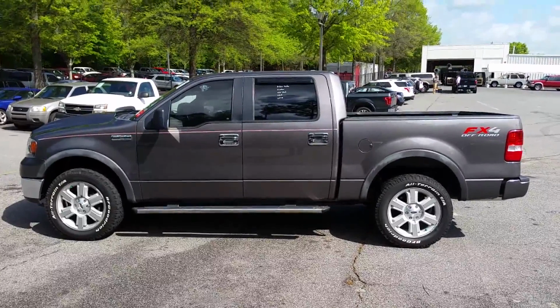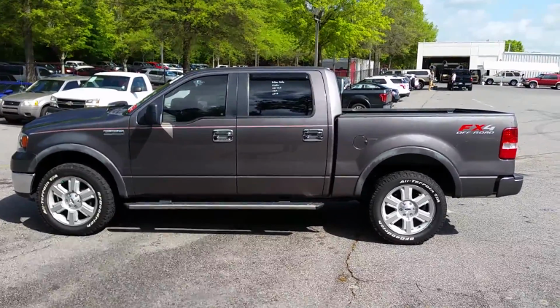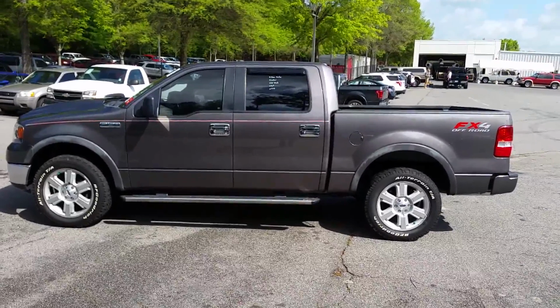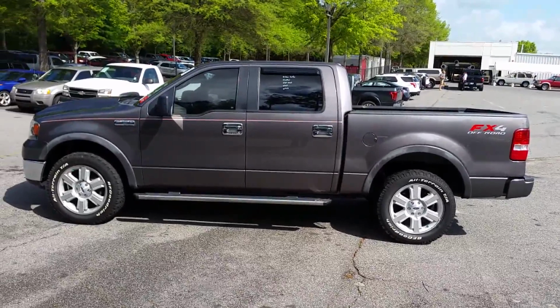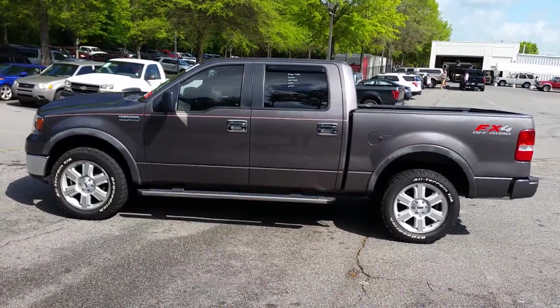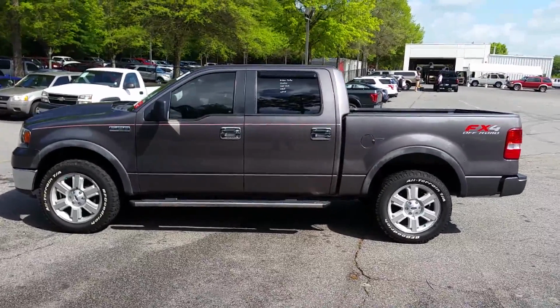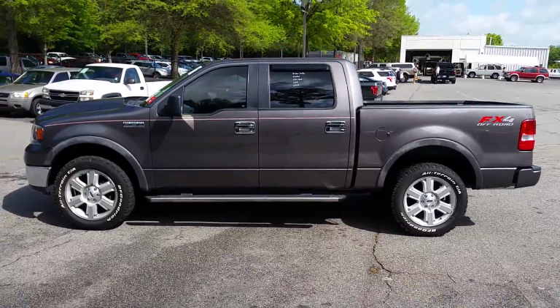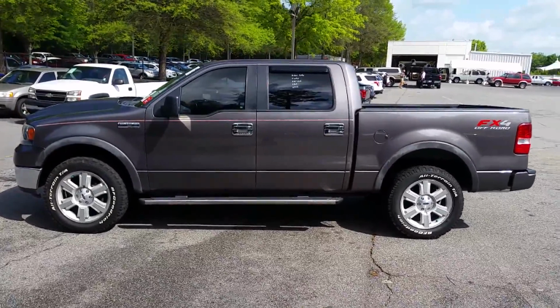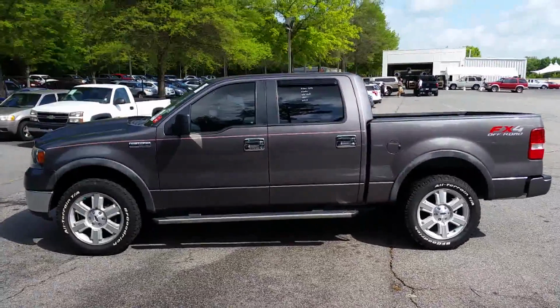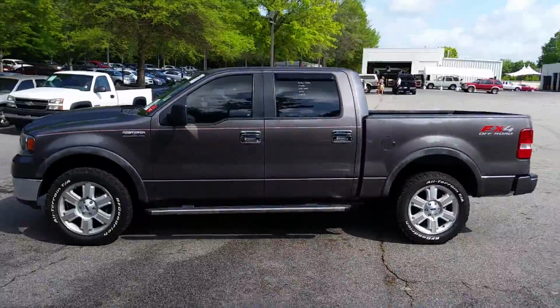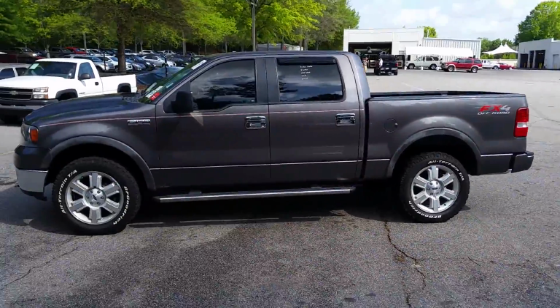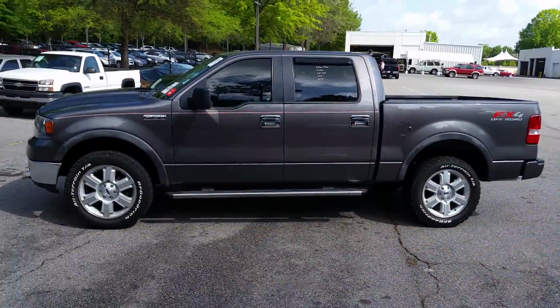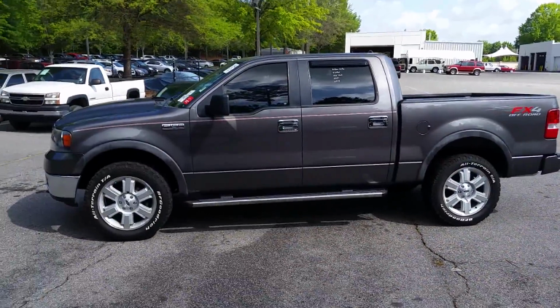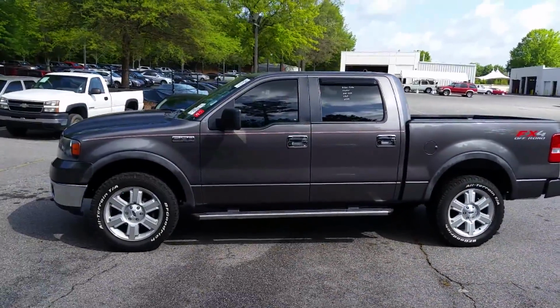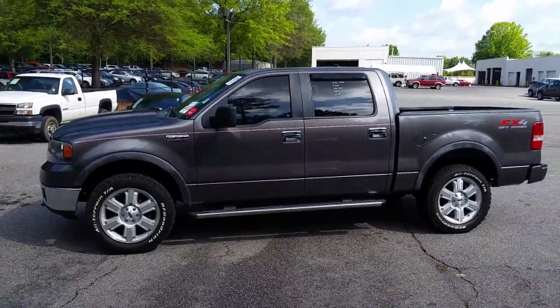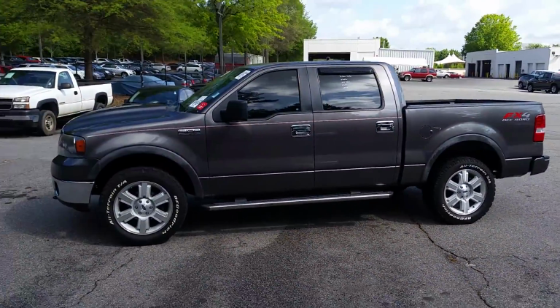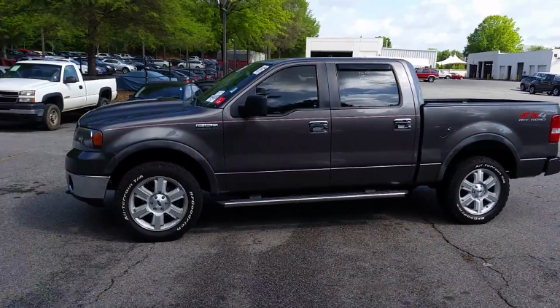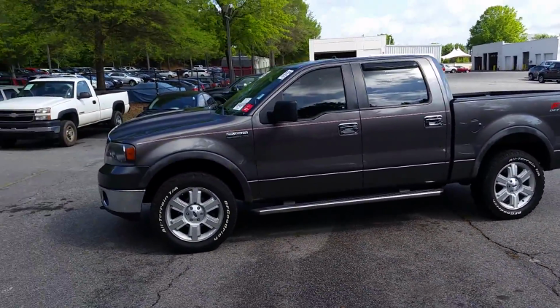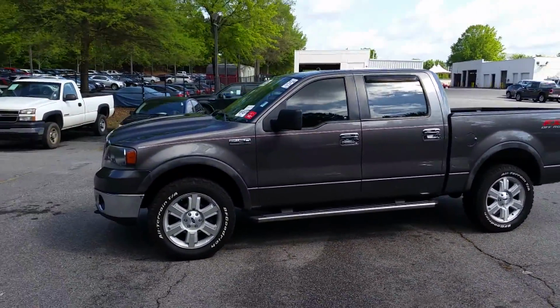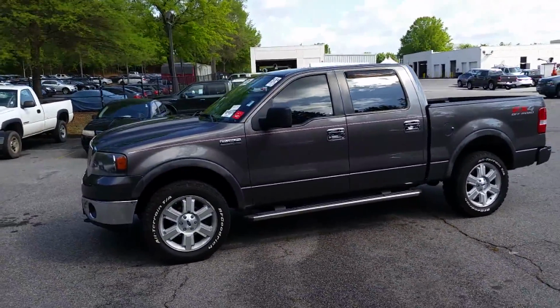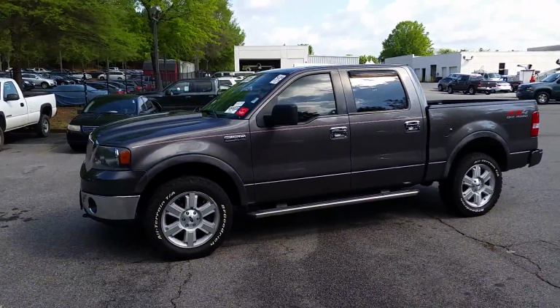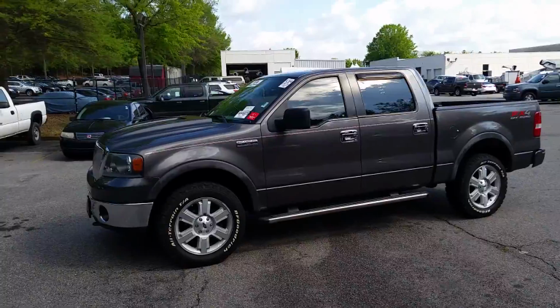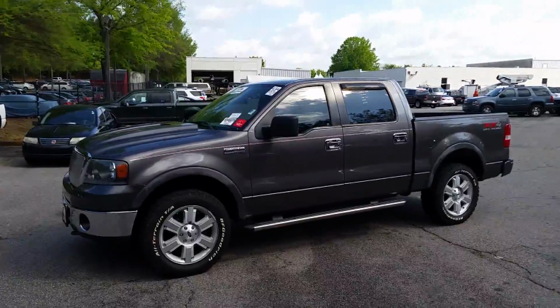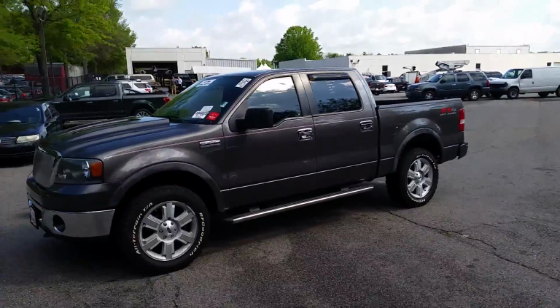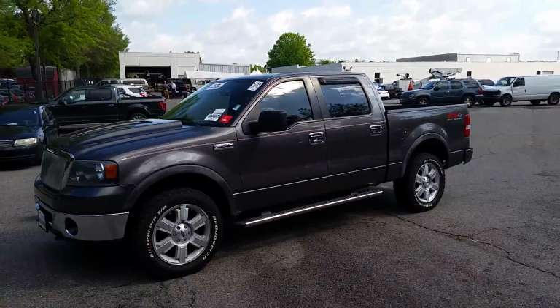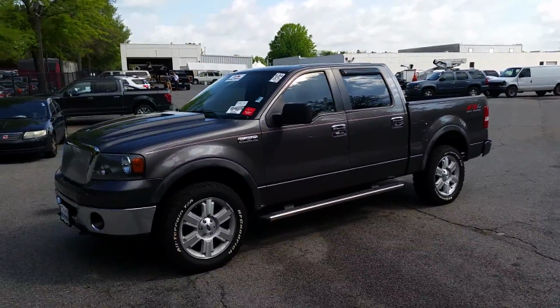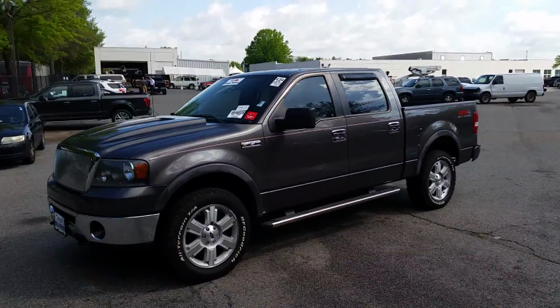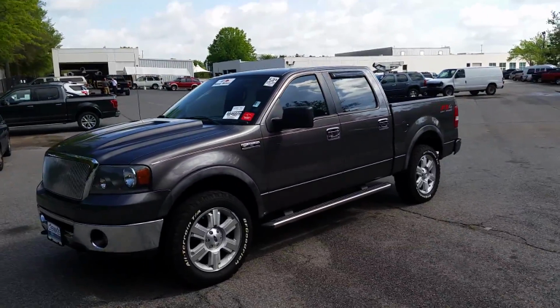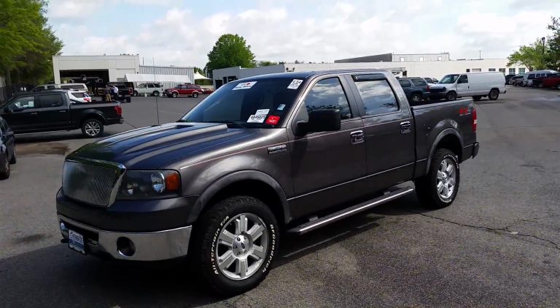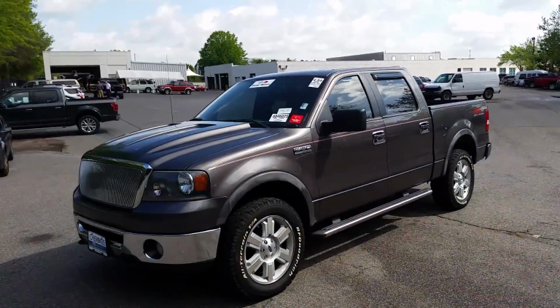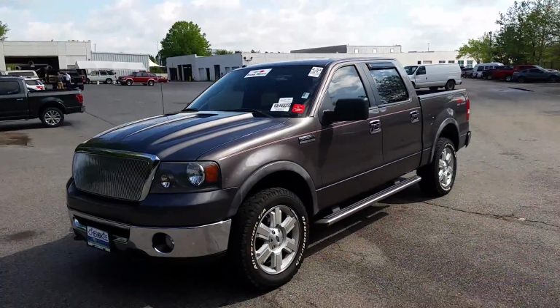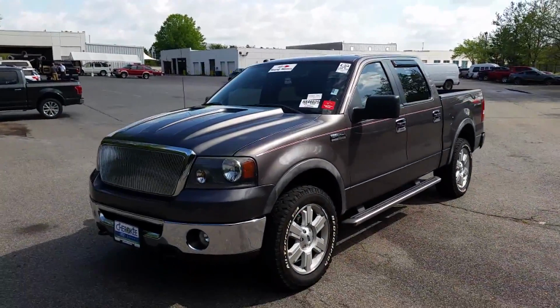Good morning, Mark. This is Kennedy with Cherokee Ford Lincoln of Alpharetta. And as promised, here is your video presentation of the 2008 Ford F-150 FX4 crew cab.